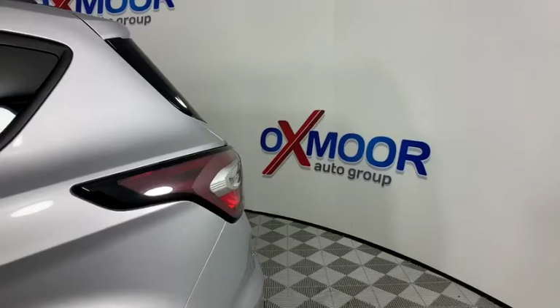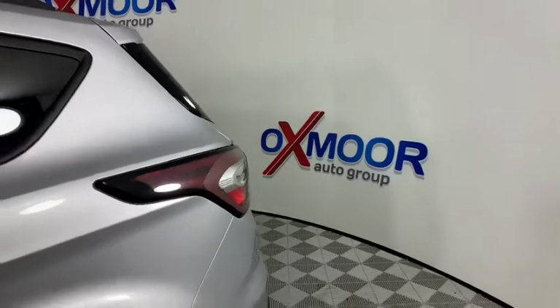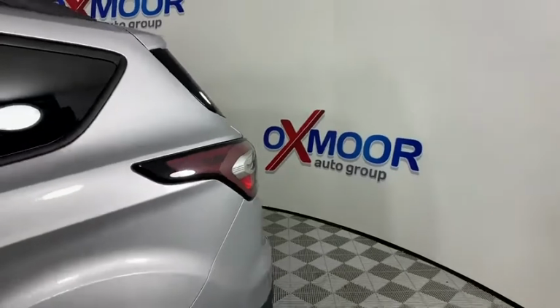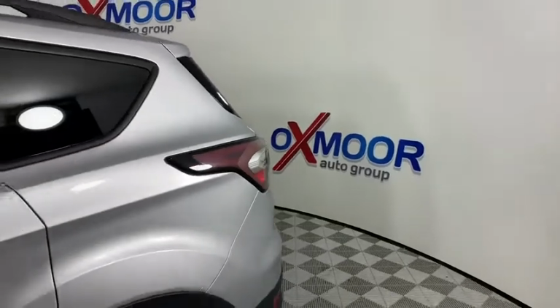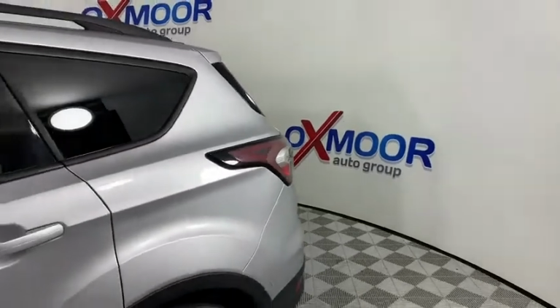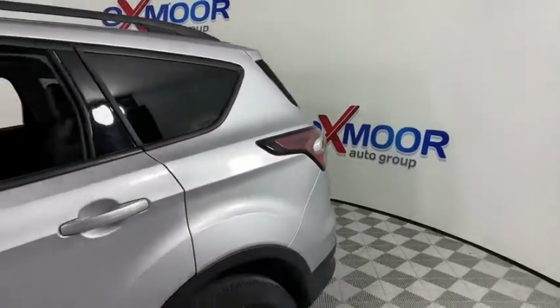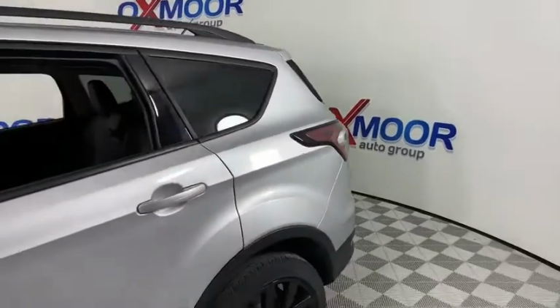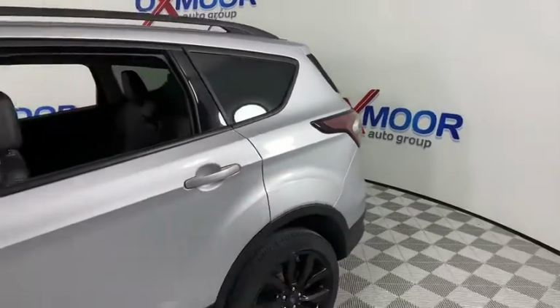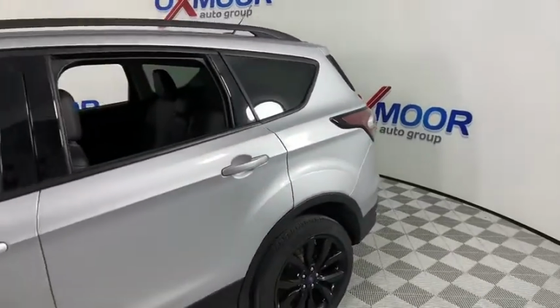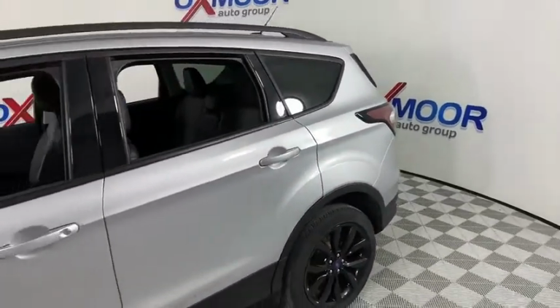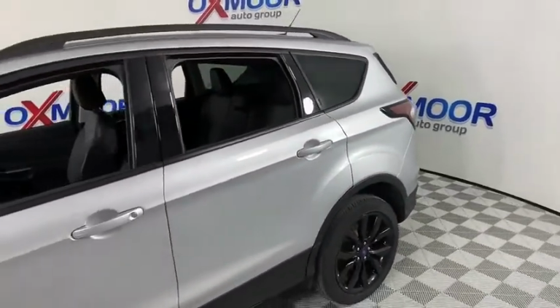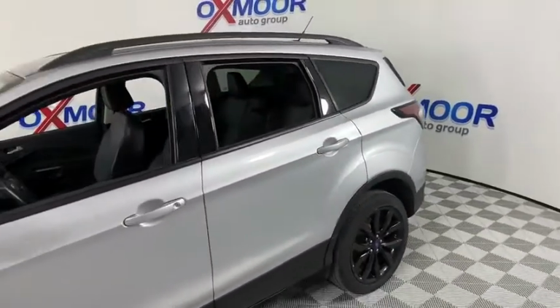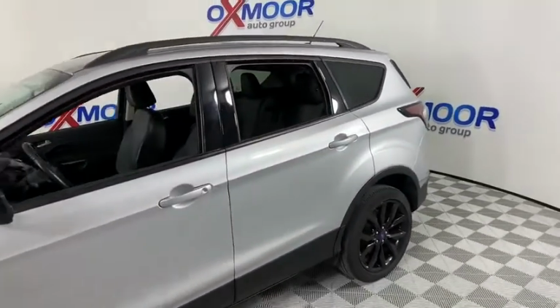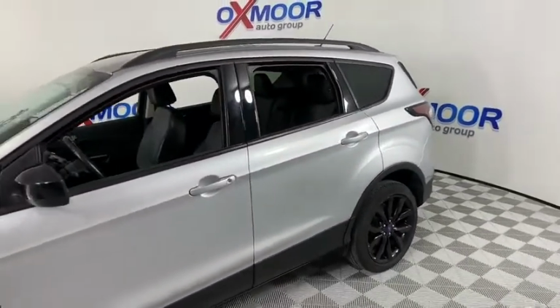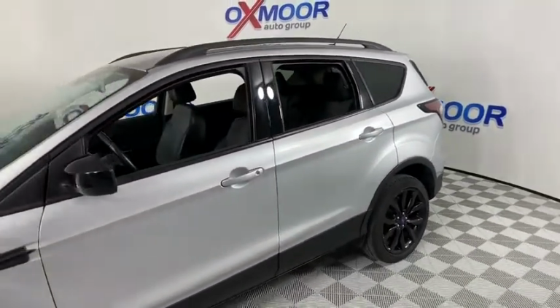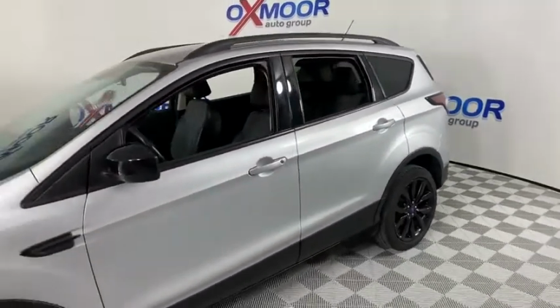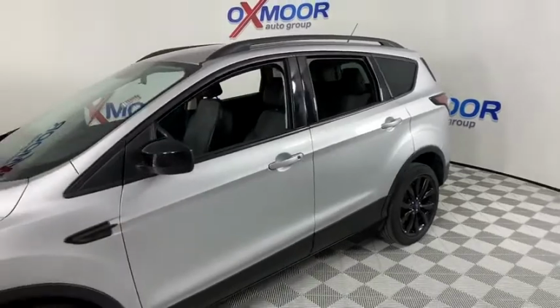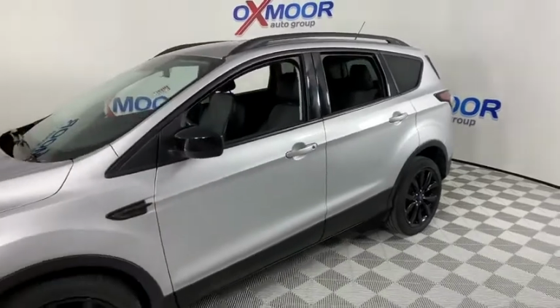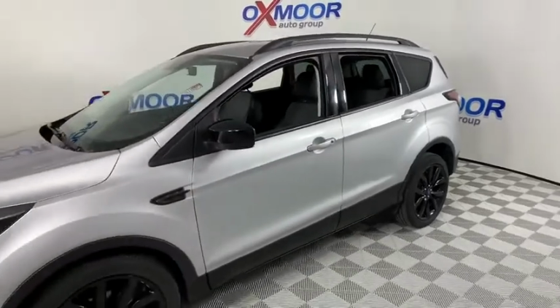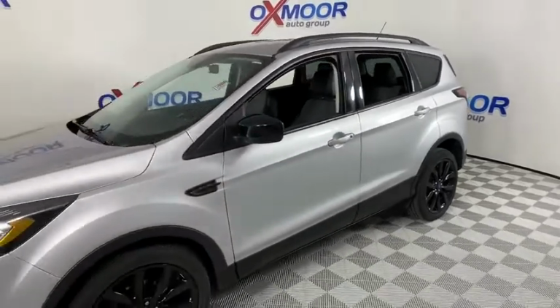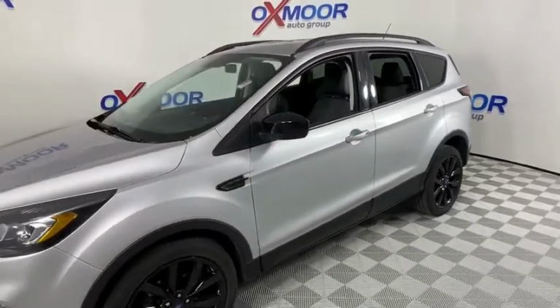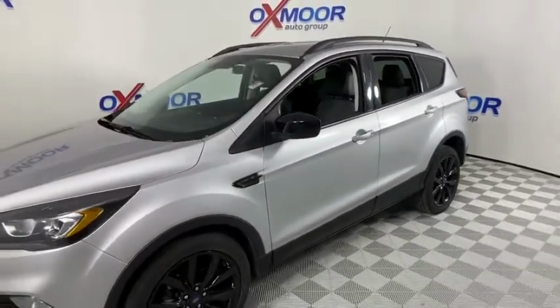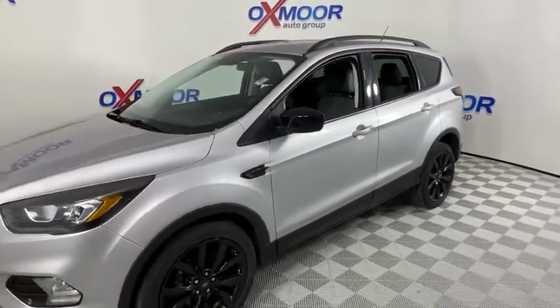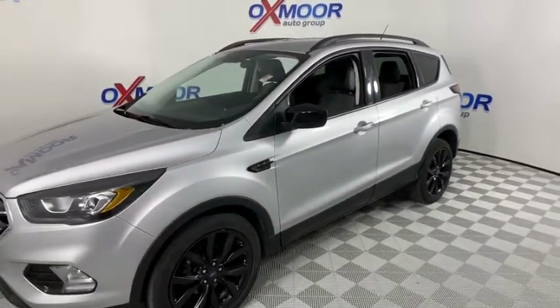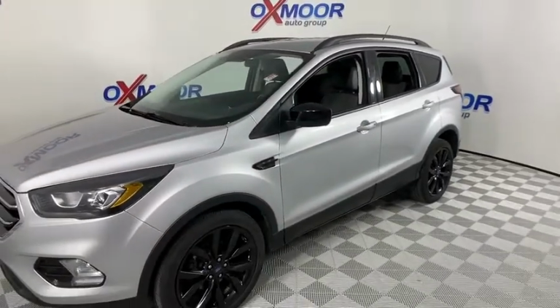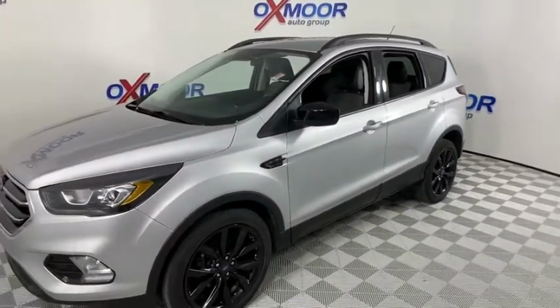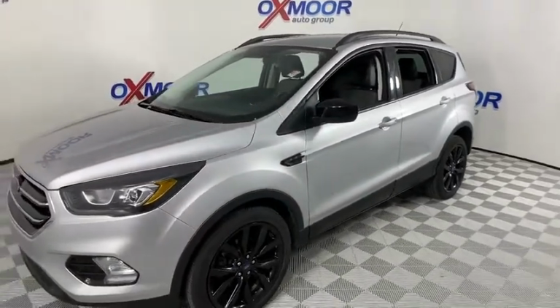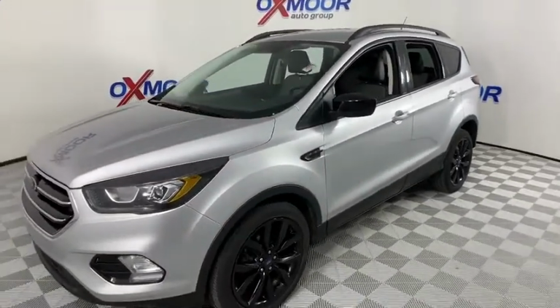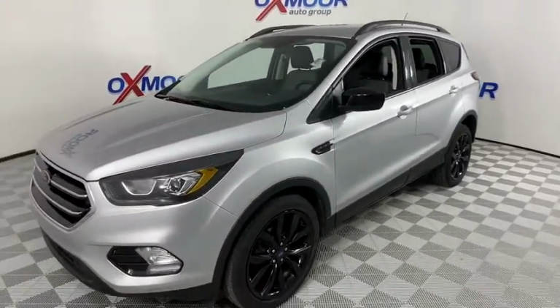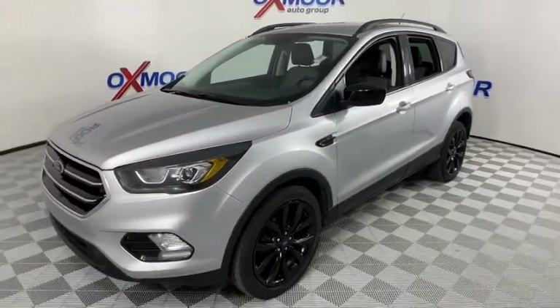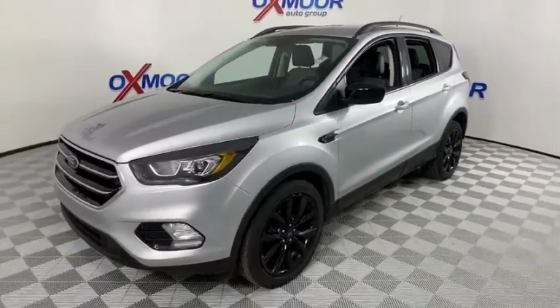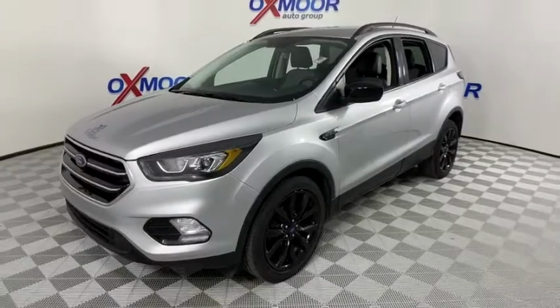You are going to love the 2017 Ford Escape. Gas engines flex, tow, sip and go with Ford Escape. This vehicle has less than 30,000 miles.